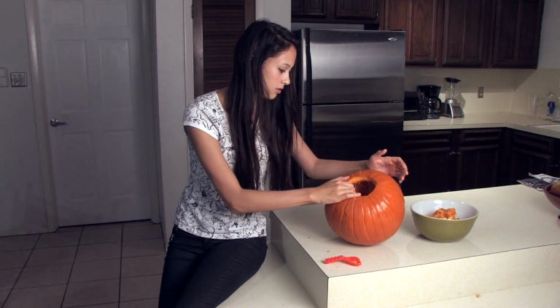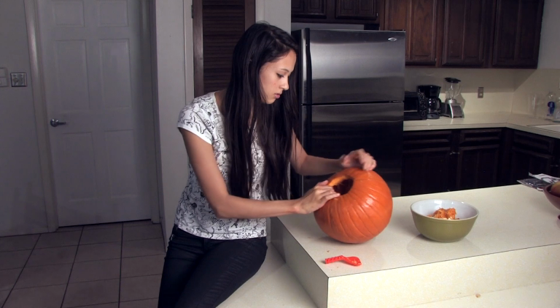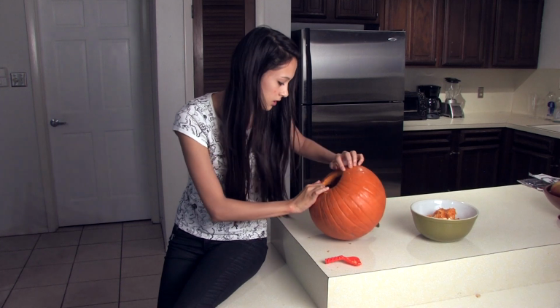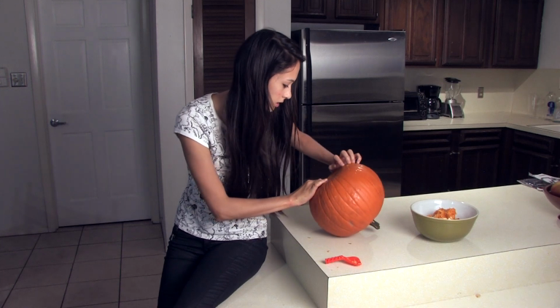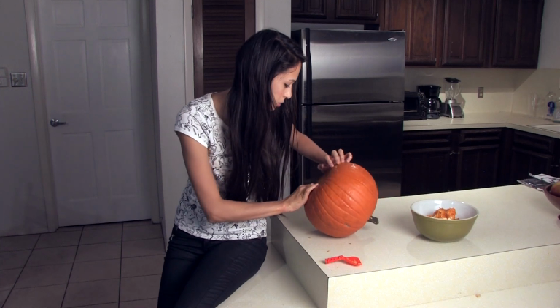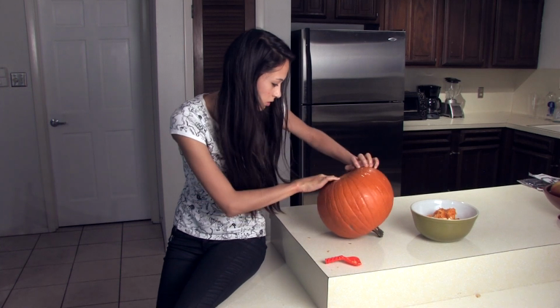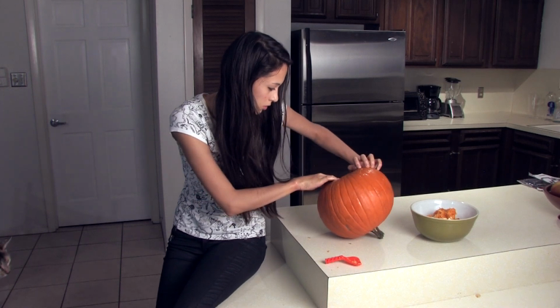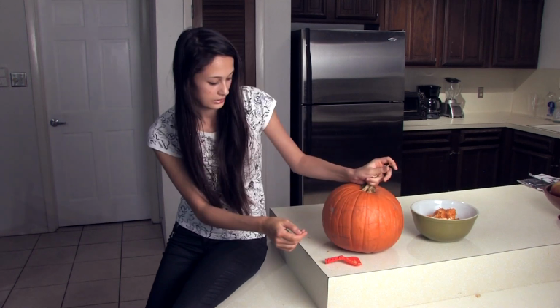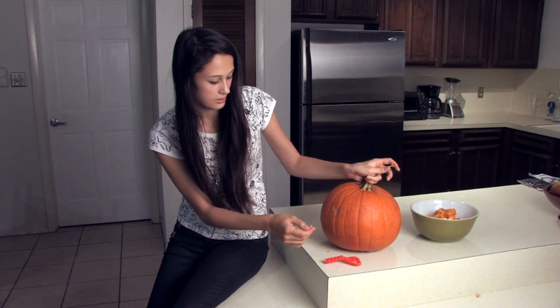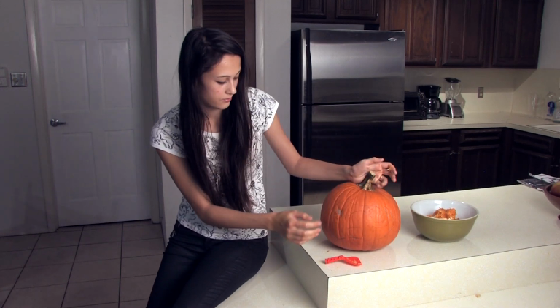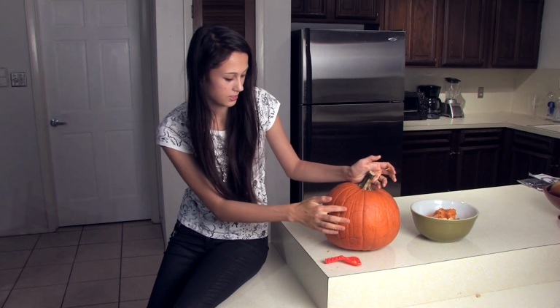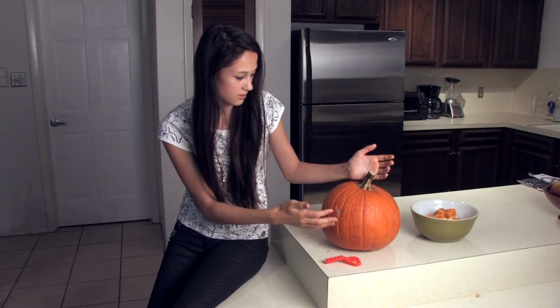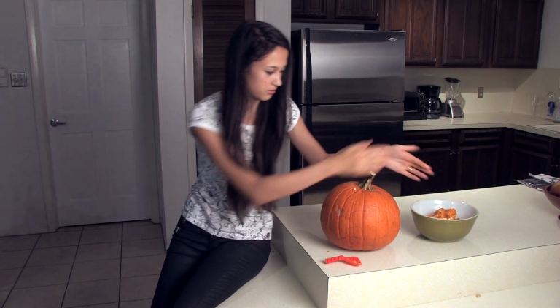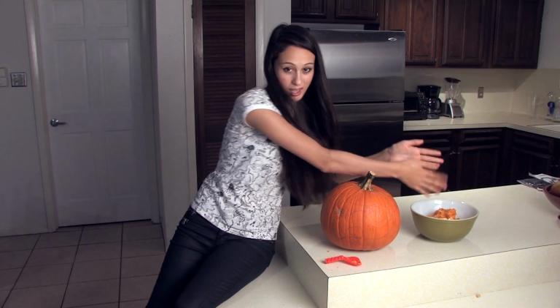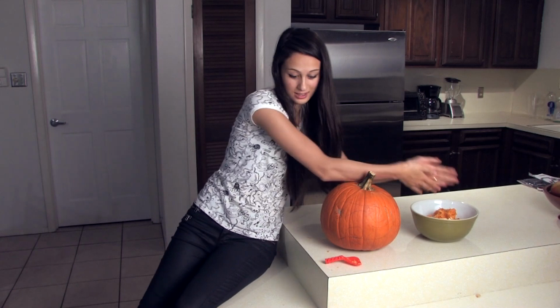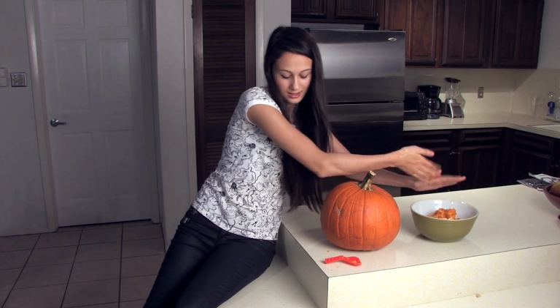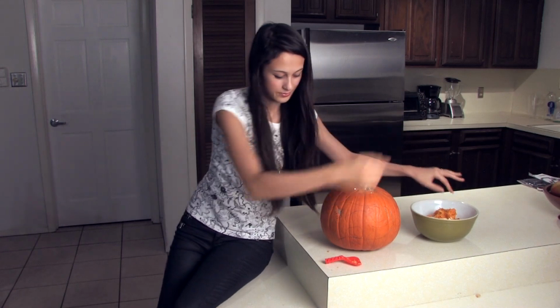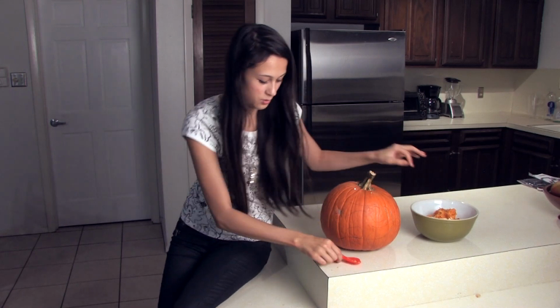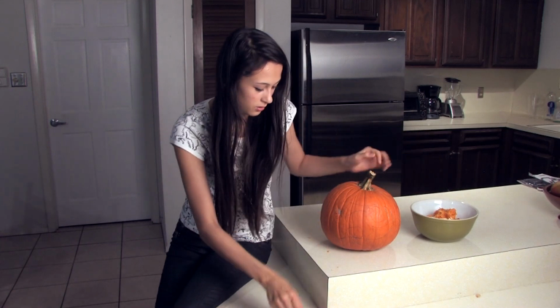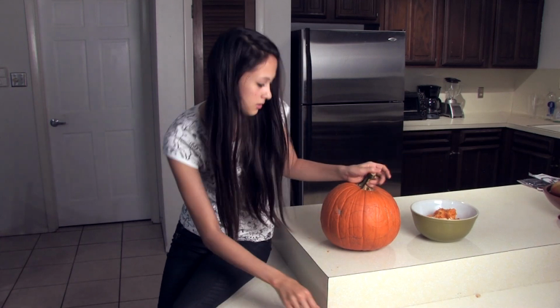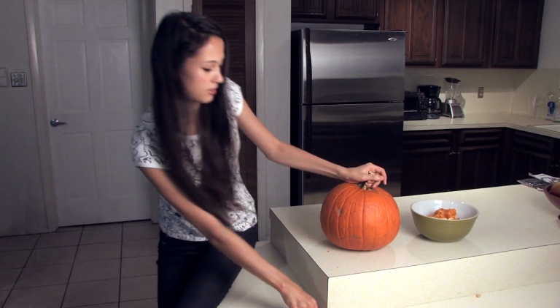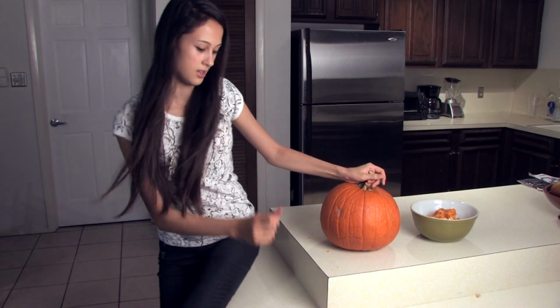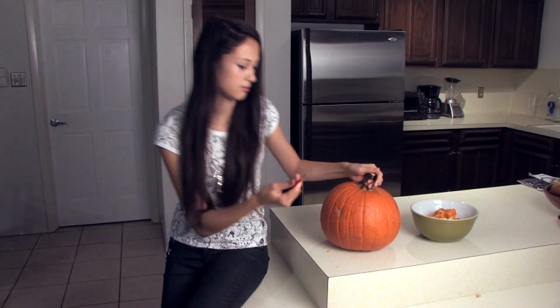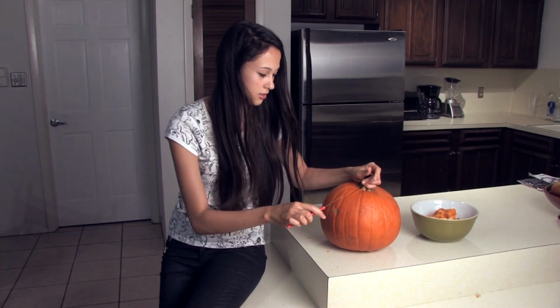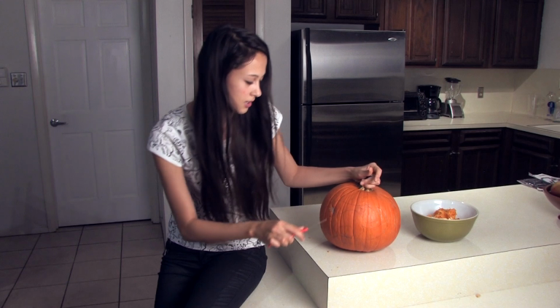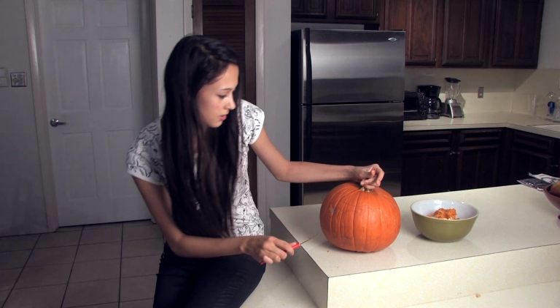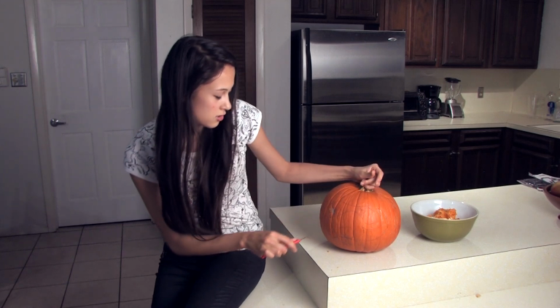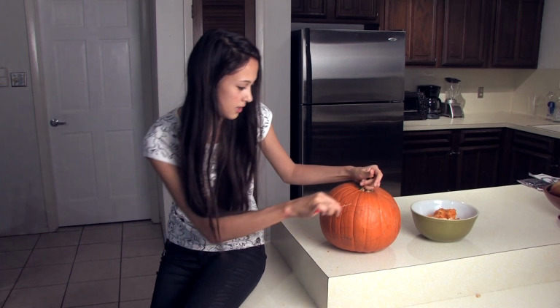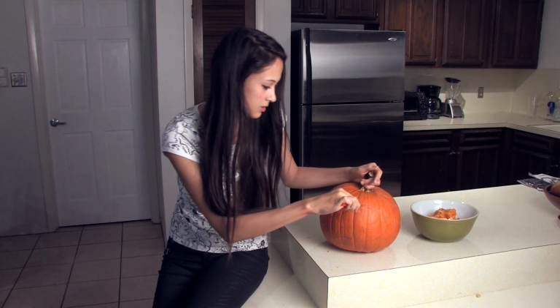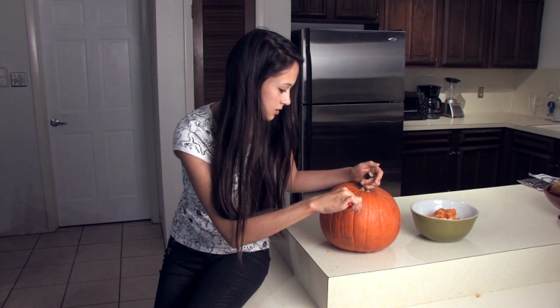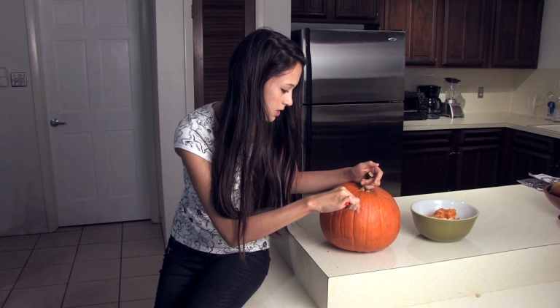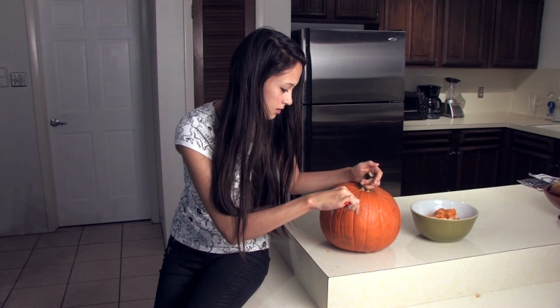I cleaned out the pumpkin a little more. I got the cat, which you can't see, but you will. And I'm just going to go ahead and try my hand at it.